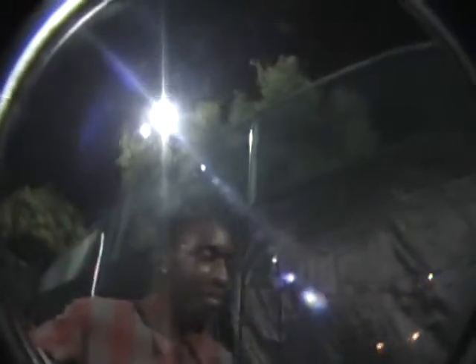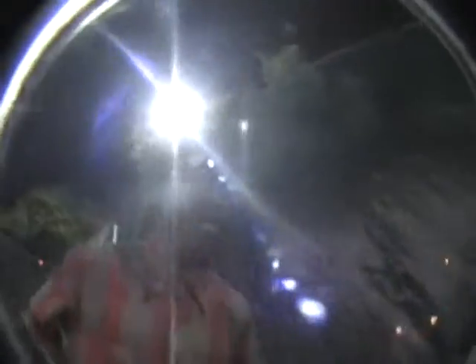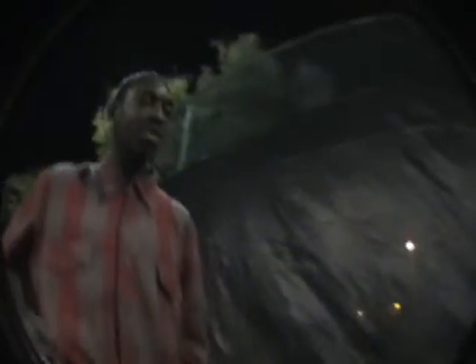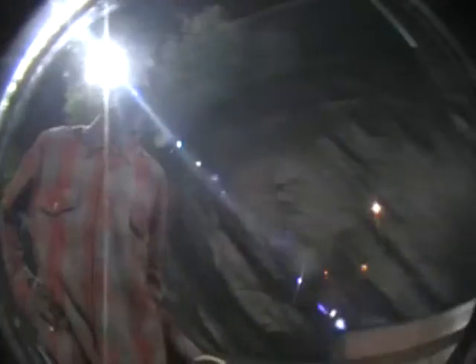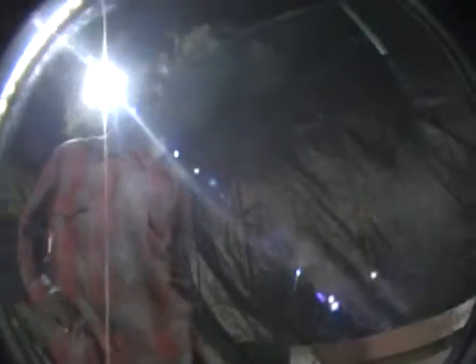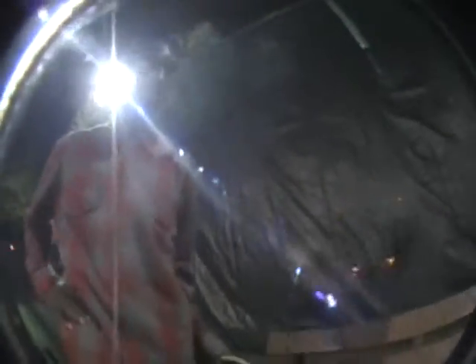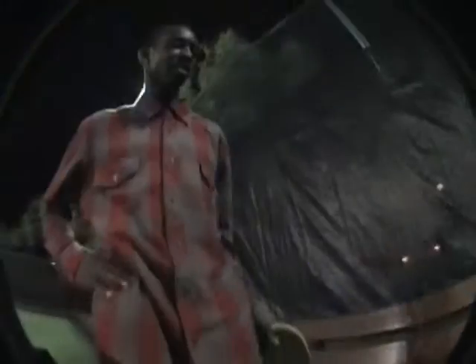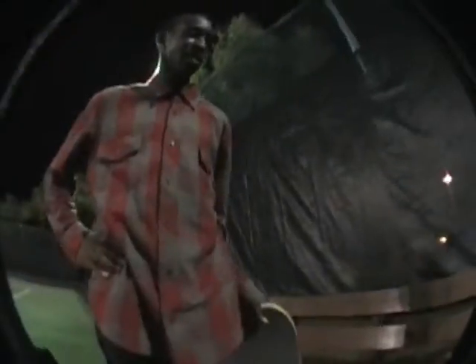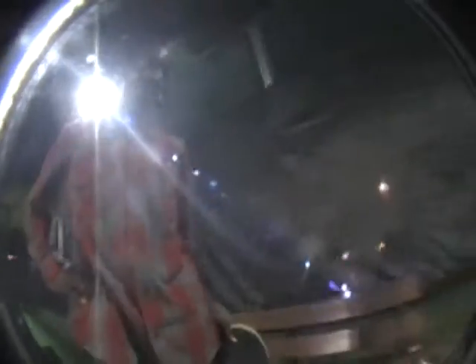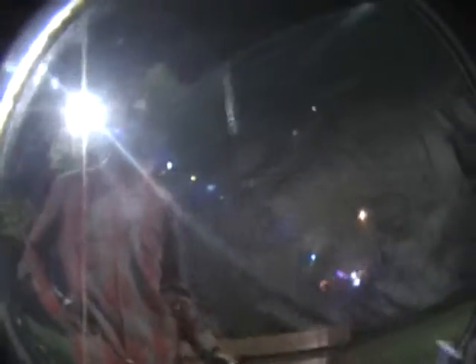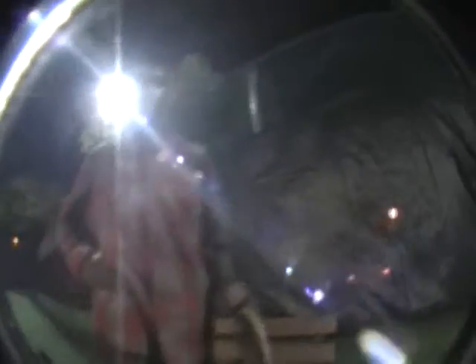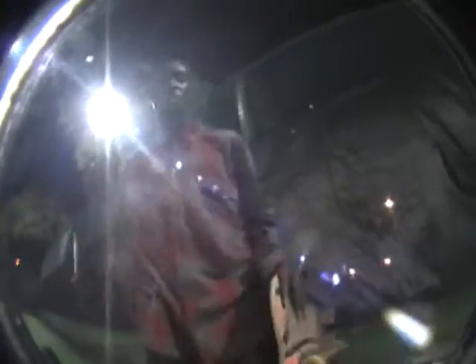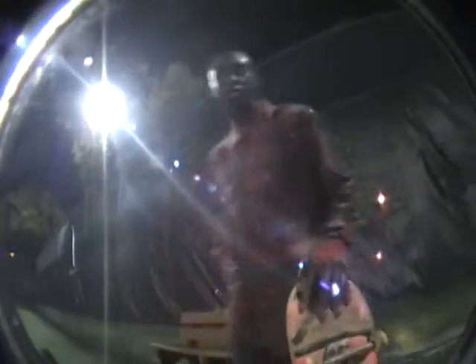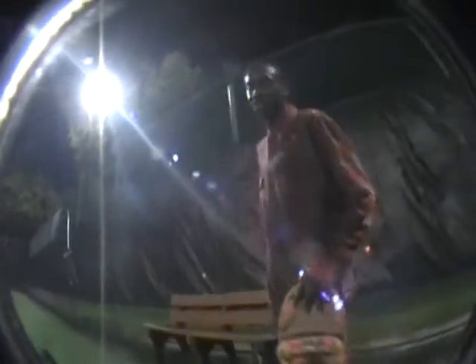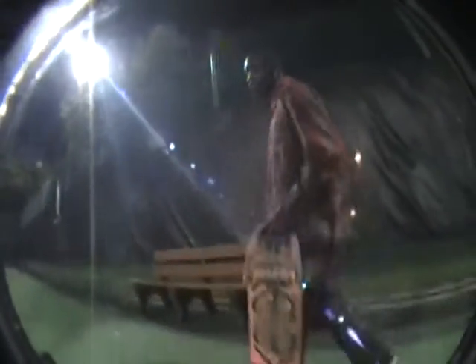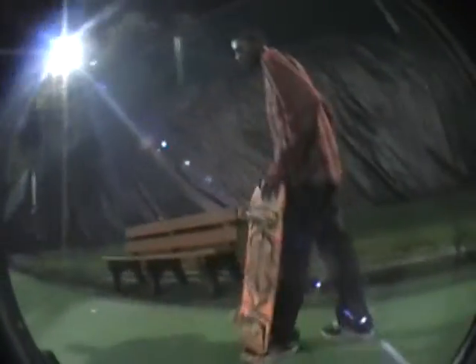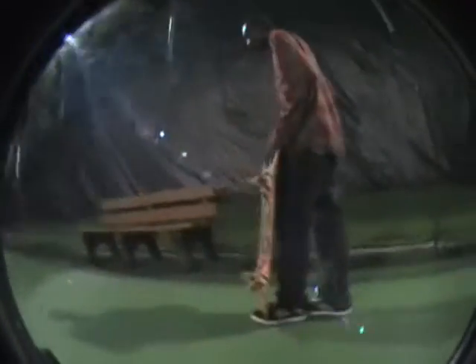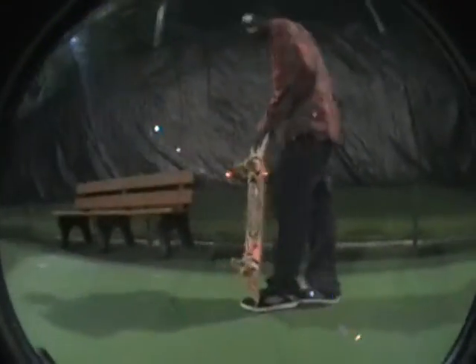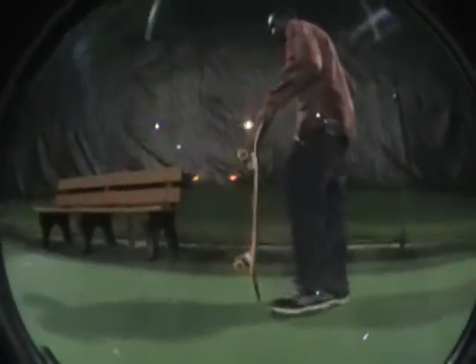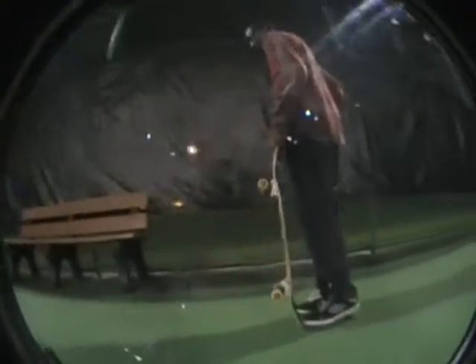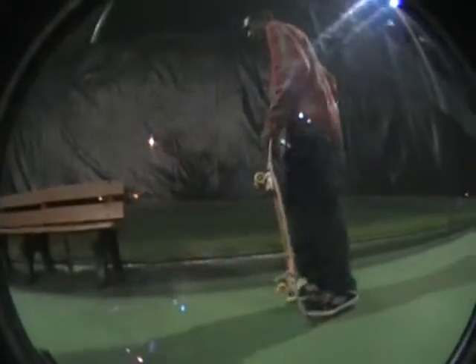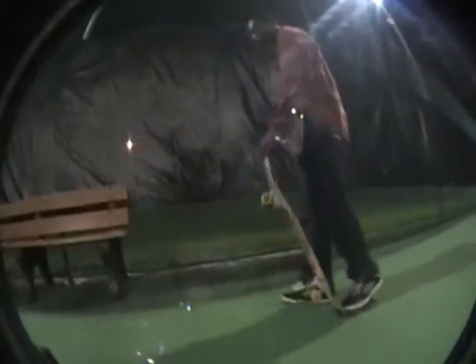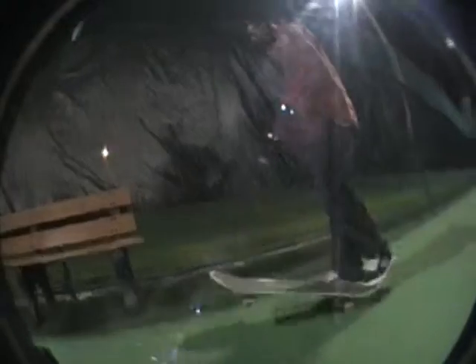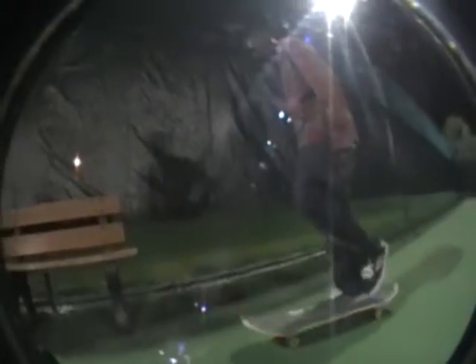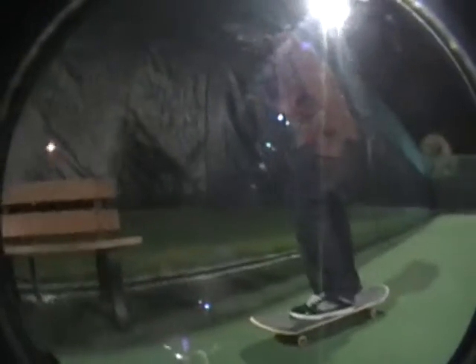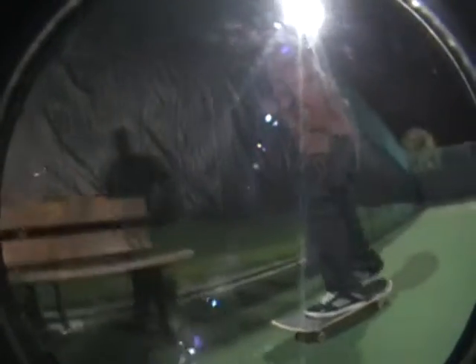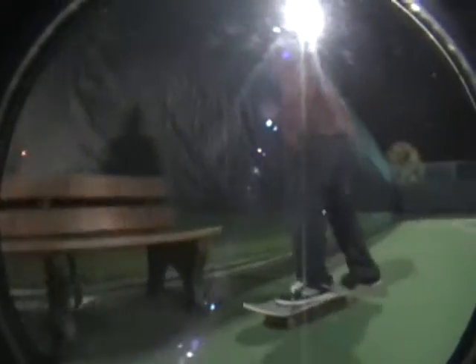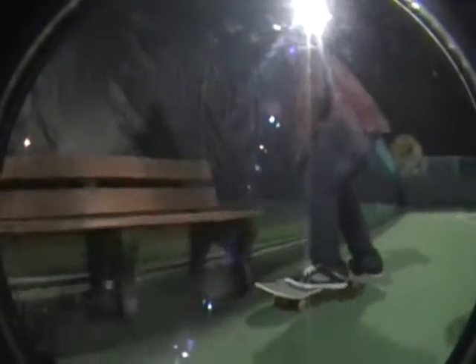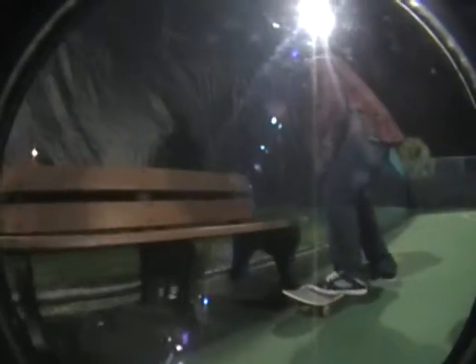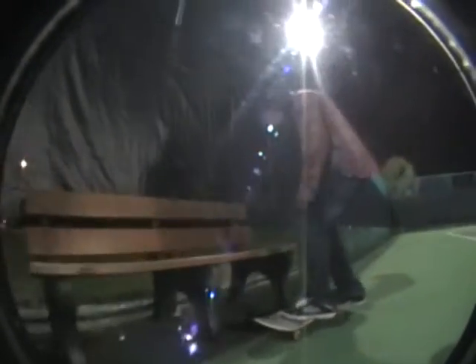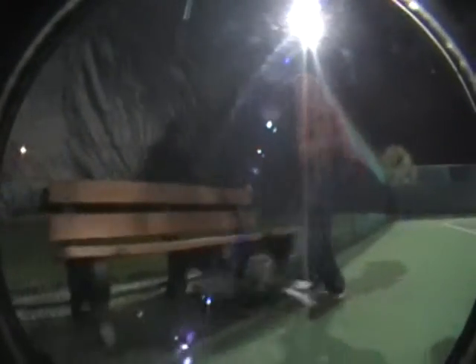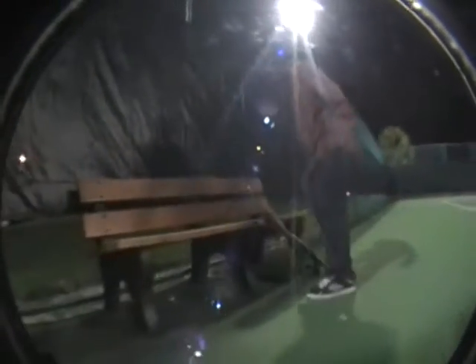First, set up like you would a kickflip. You're going to come right at a right angle, then come up.